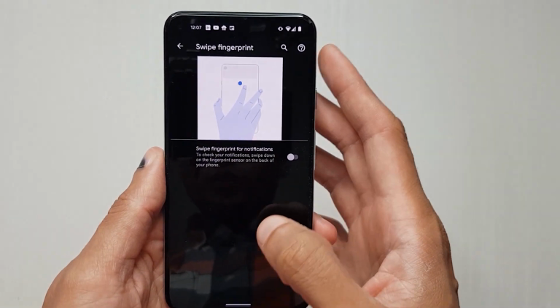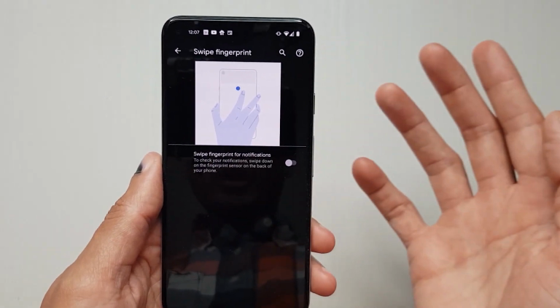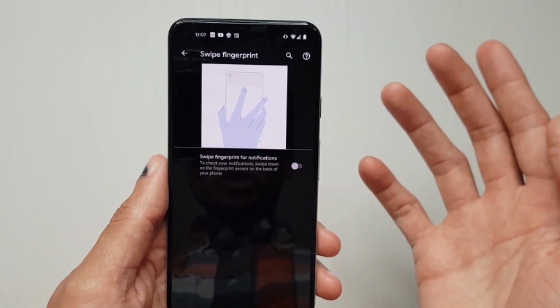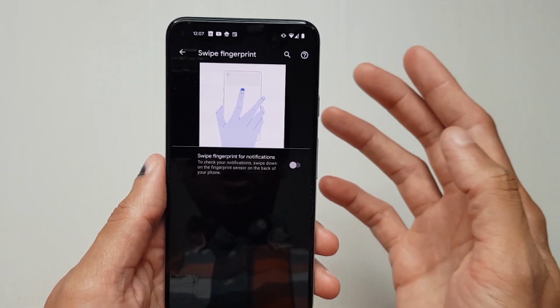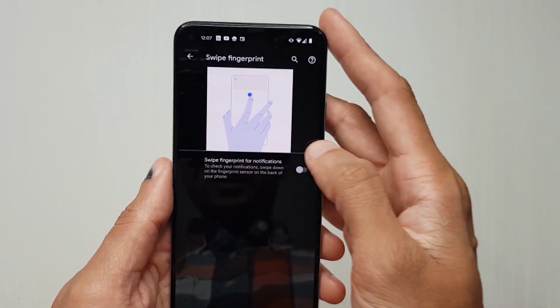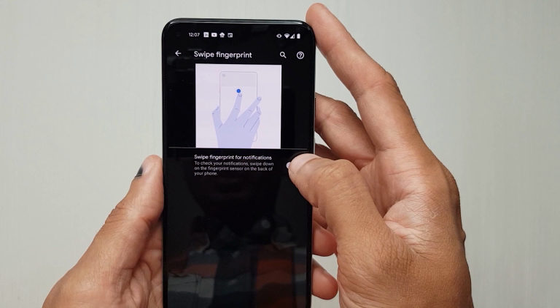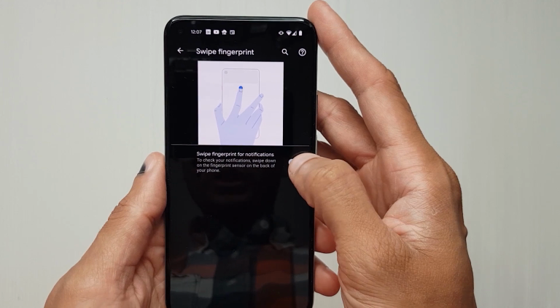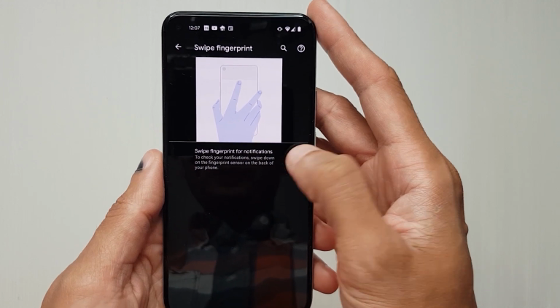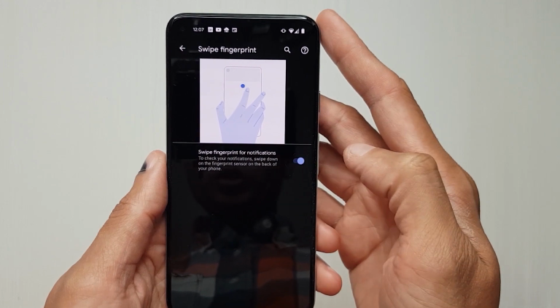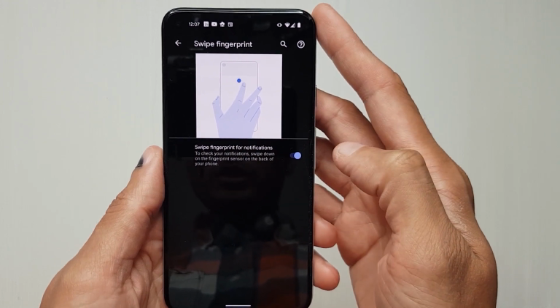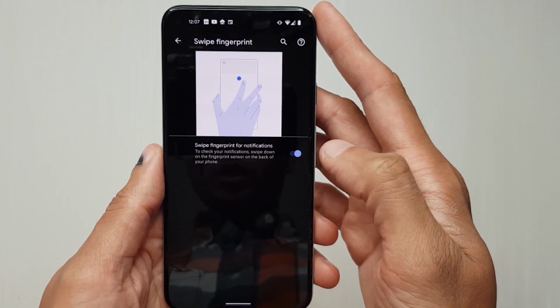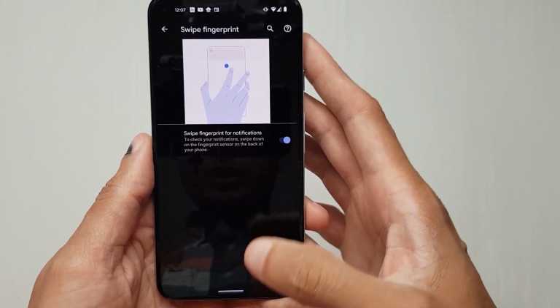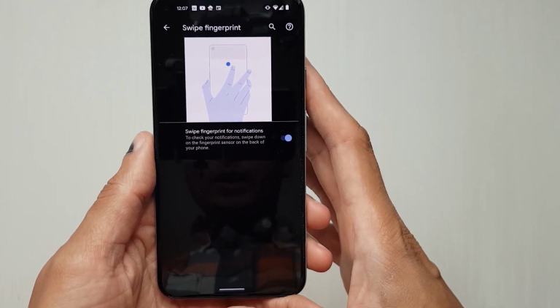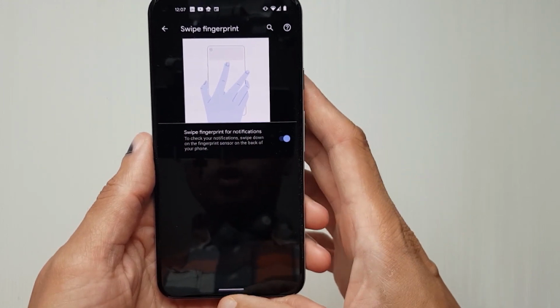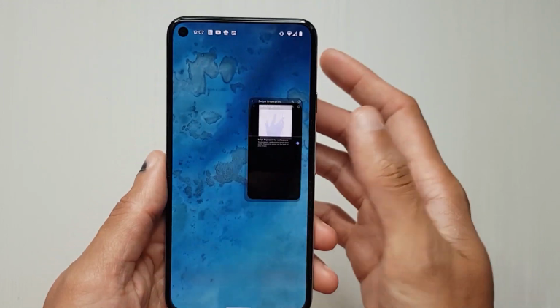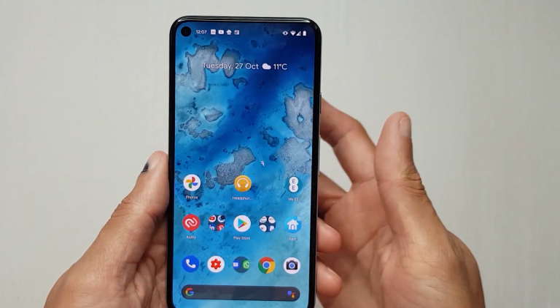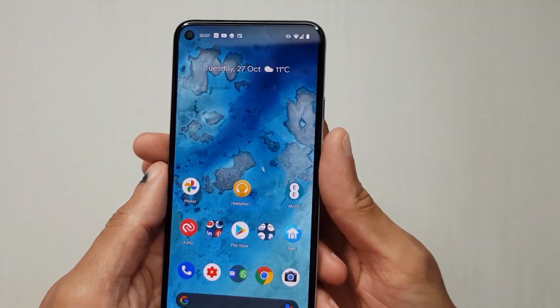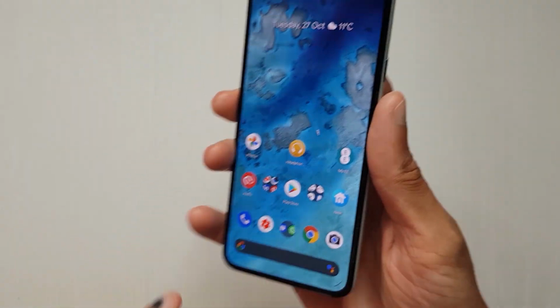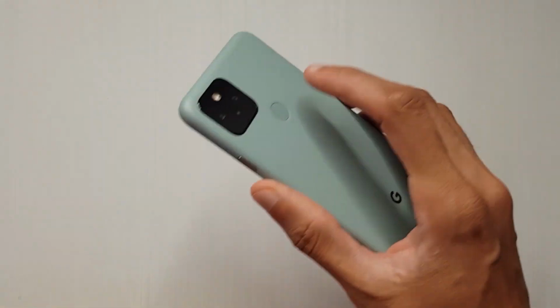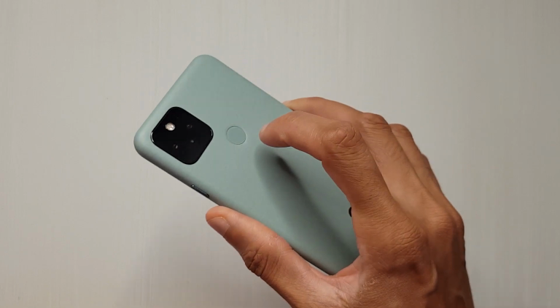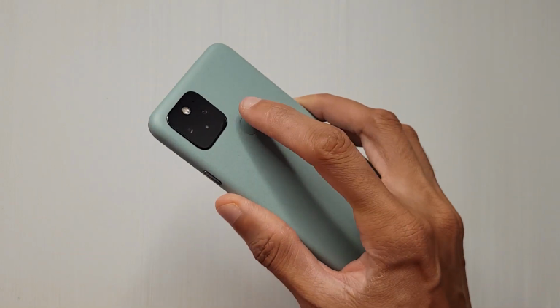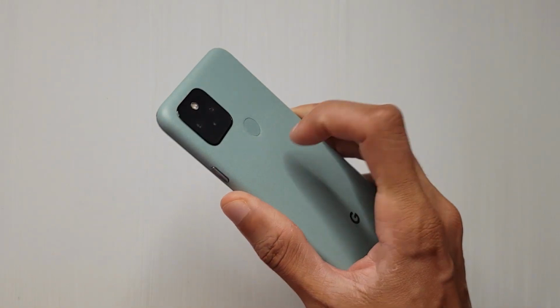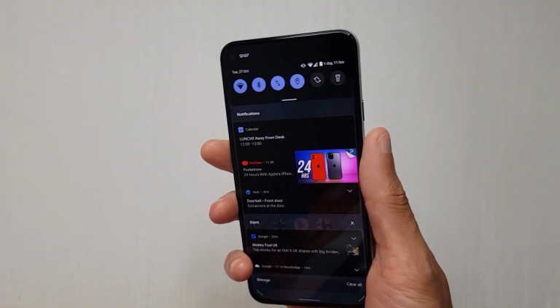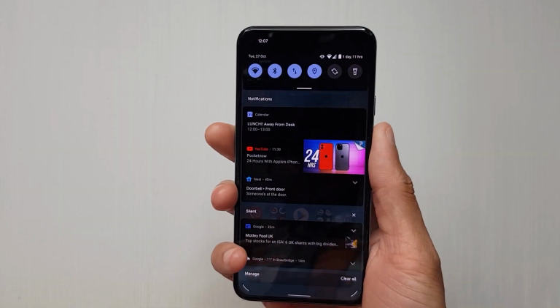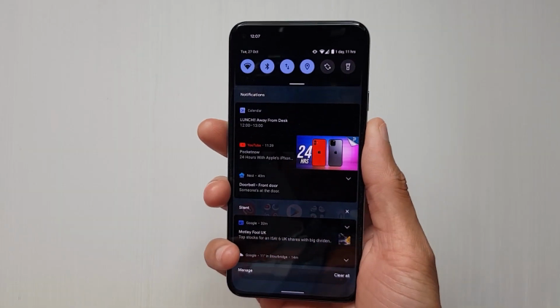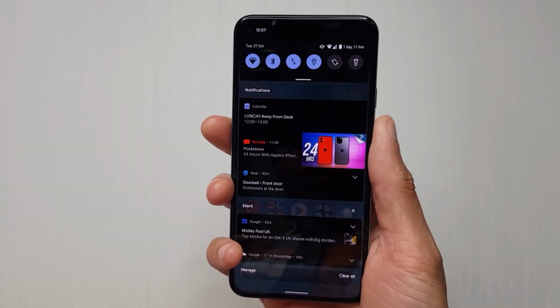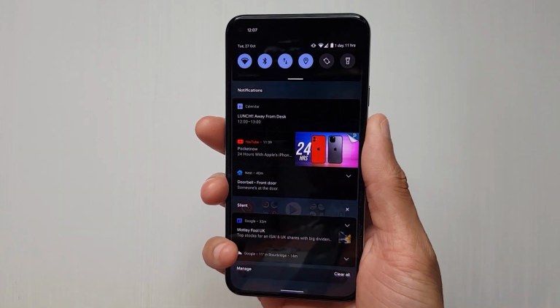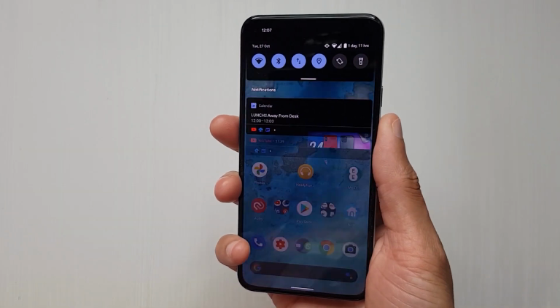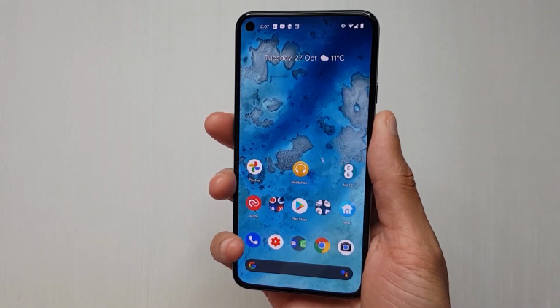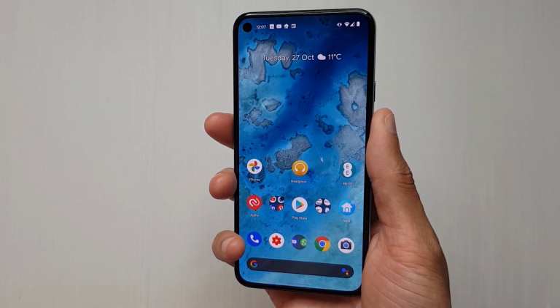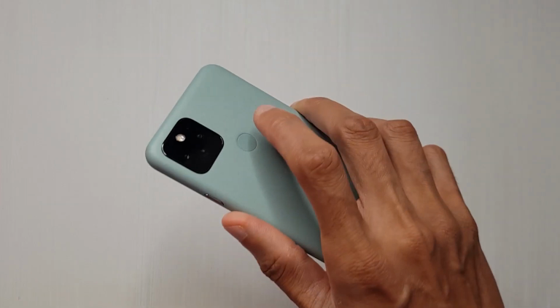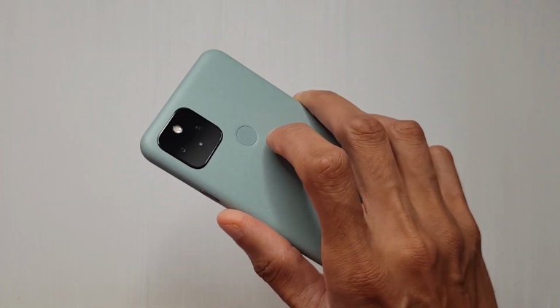Why they don't turn this on as standard is beyond me, but swap this on and you should be good to go. Now when I swipe down, there are my notifications. Swipe up and they go back down again.